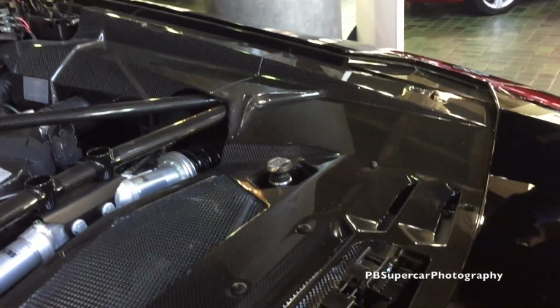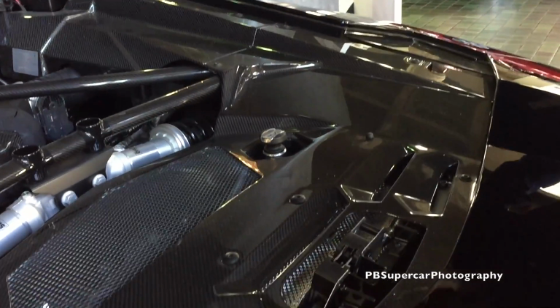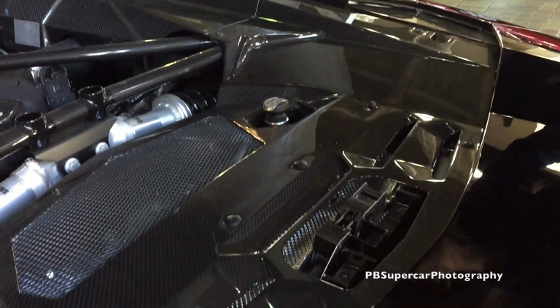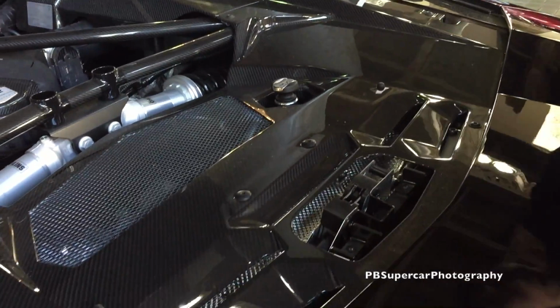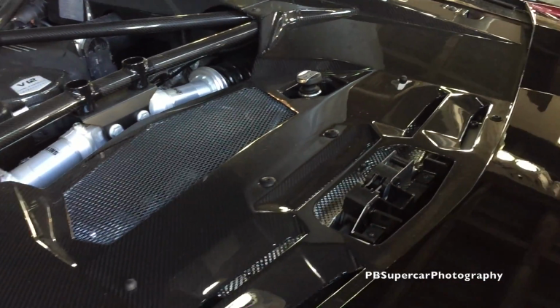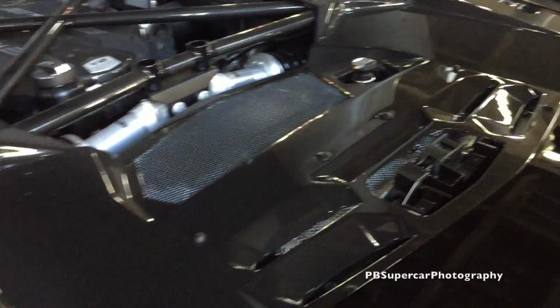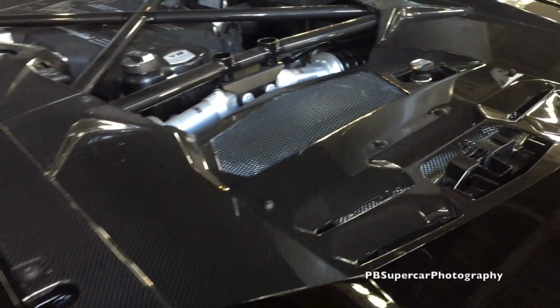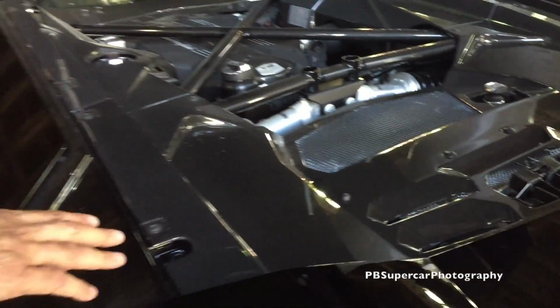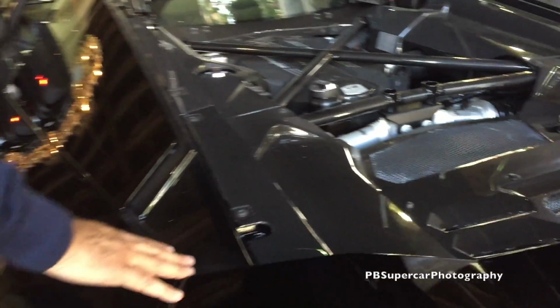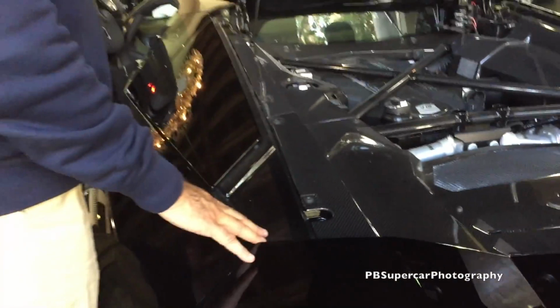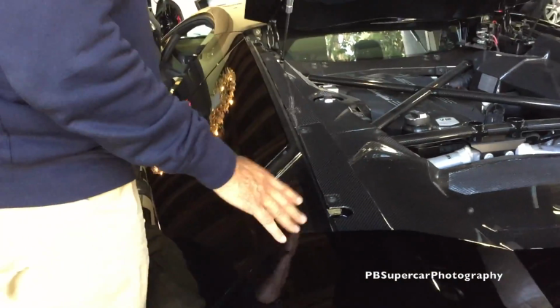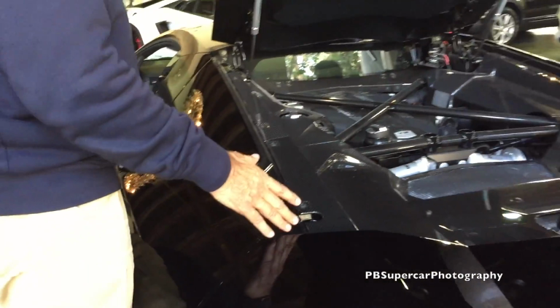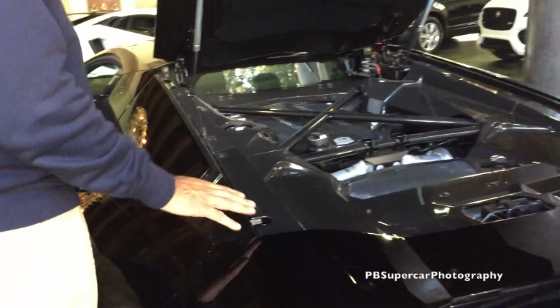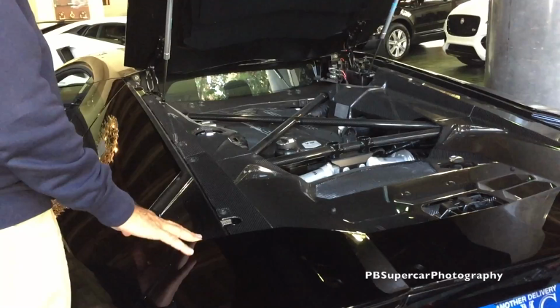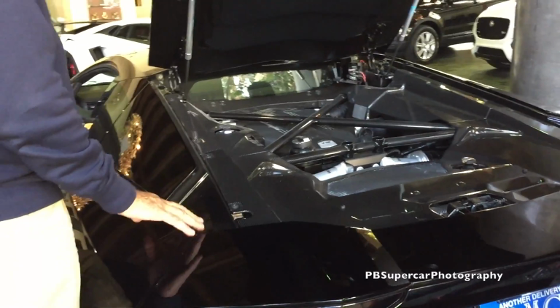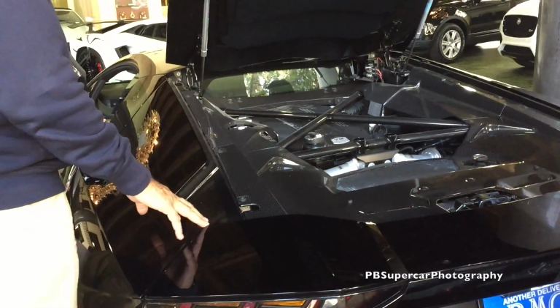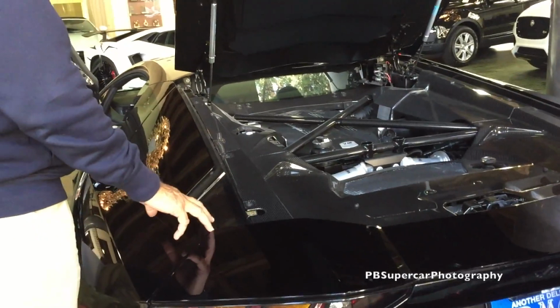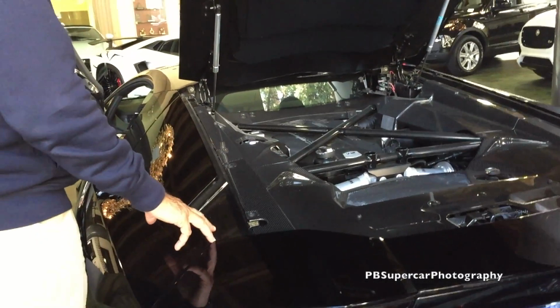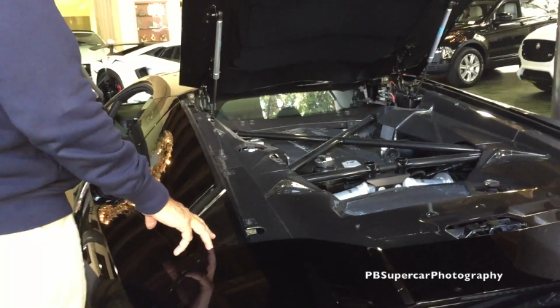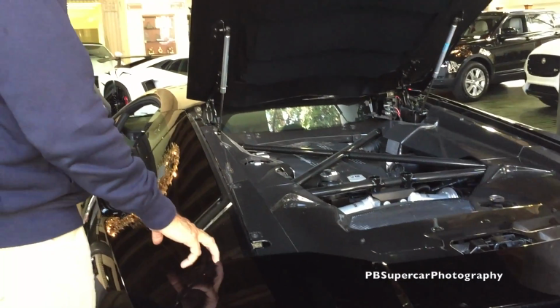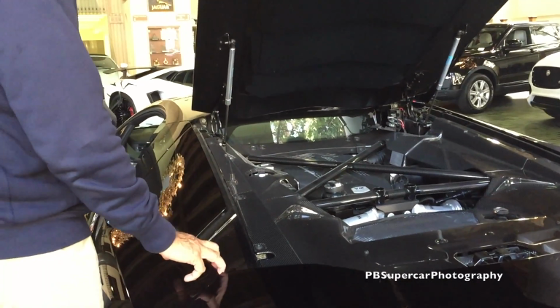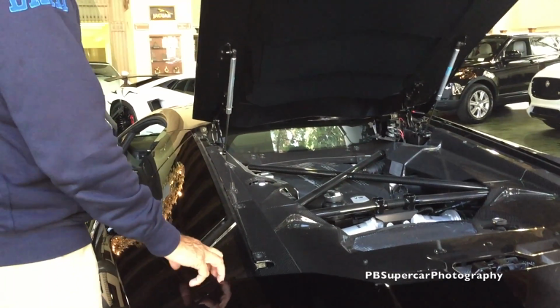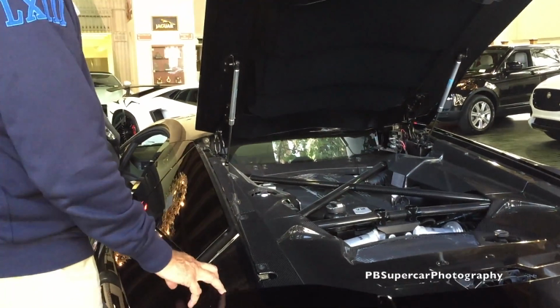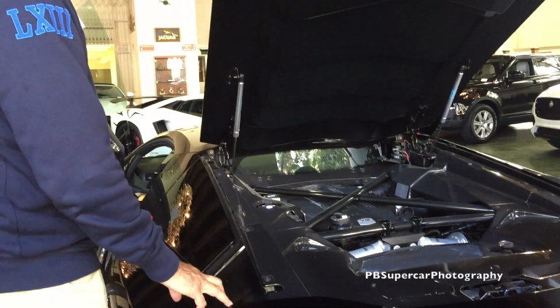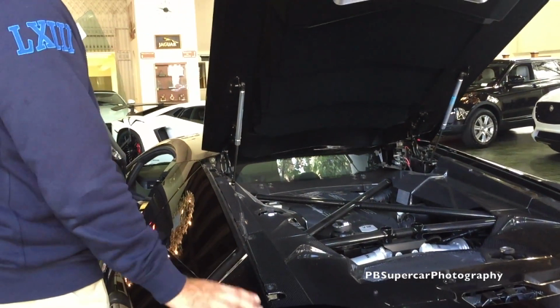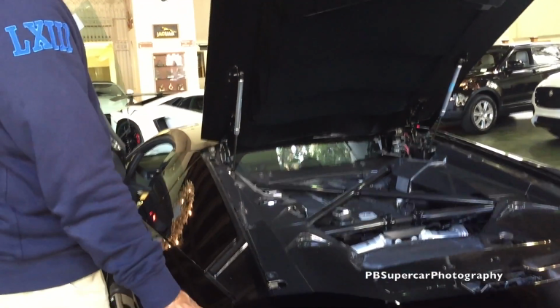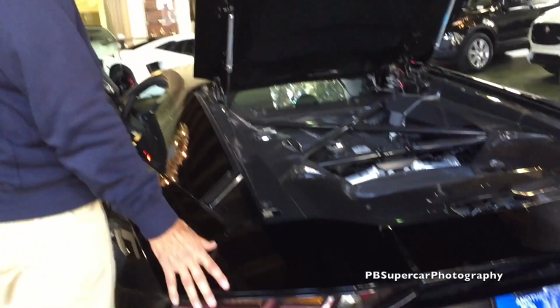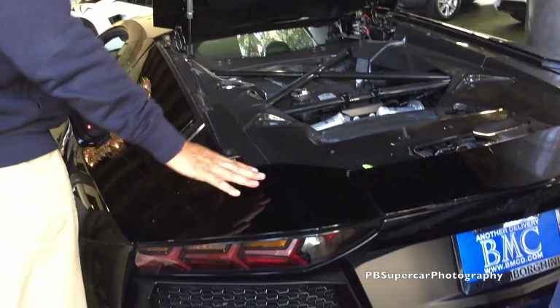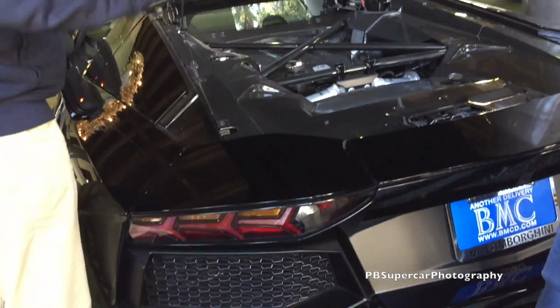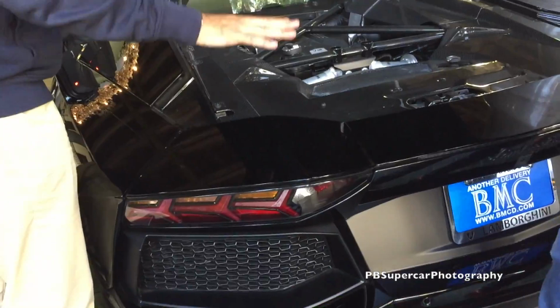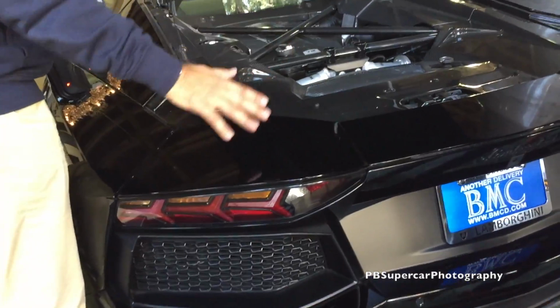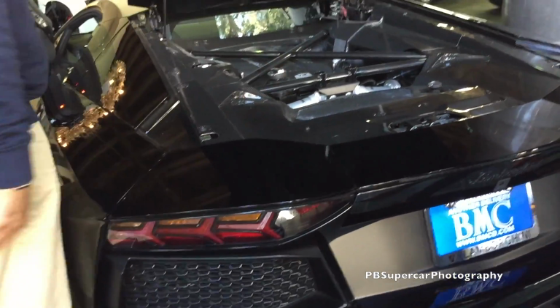This car has never been test driven because we don't do test drives on a collectible car. We can have another car. And this one also has the spoiler content up.